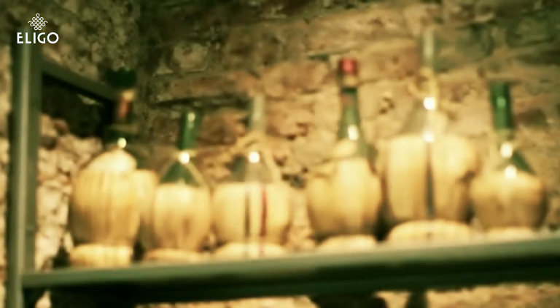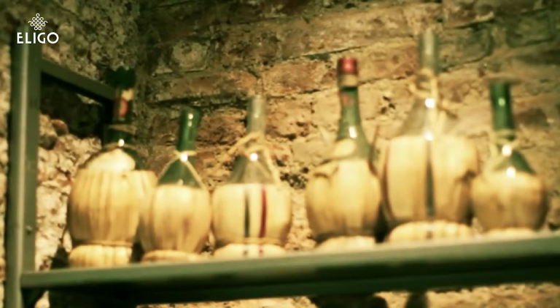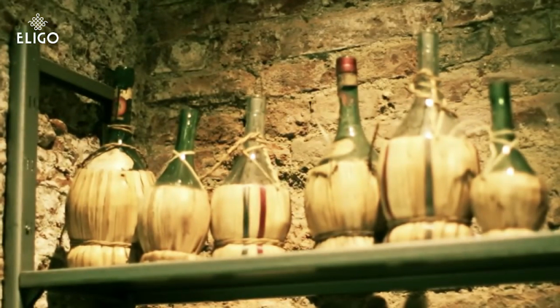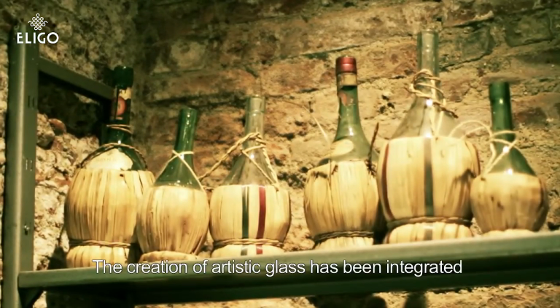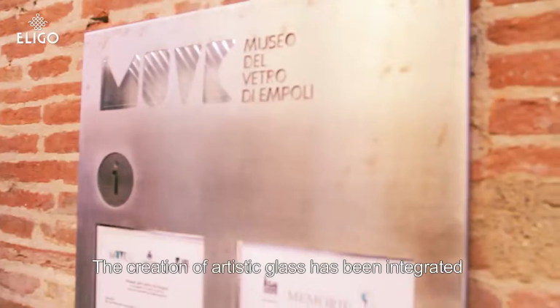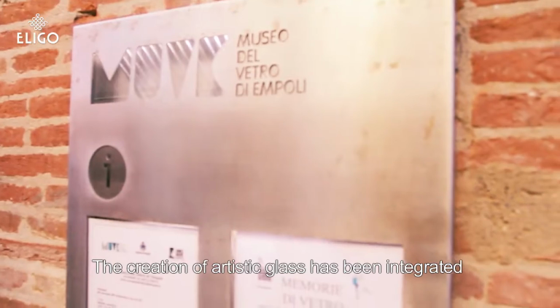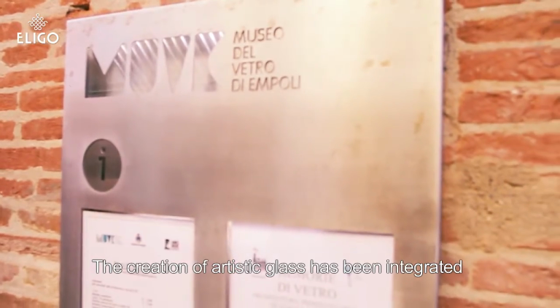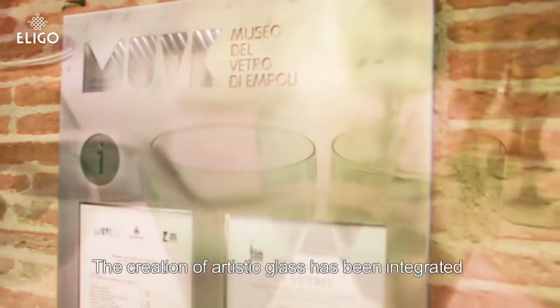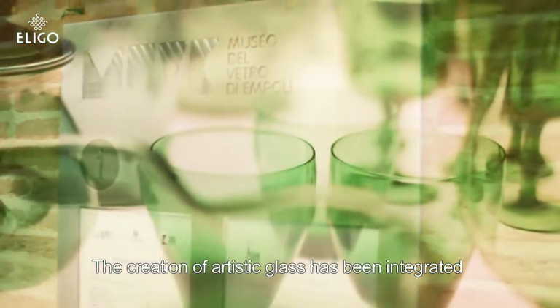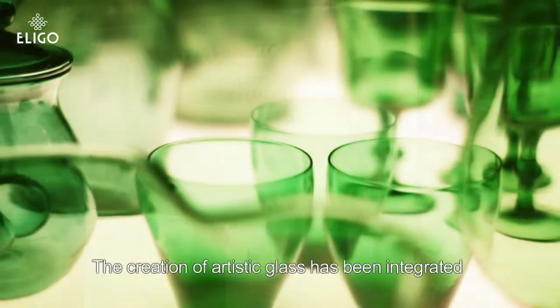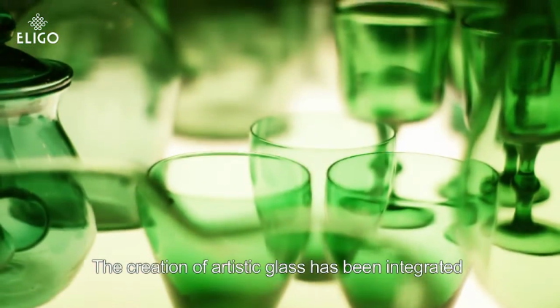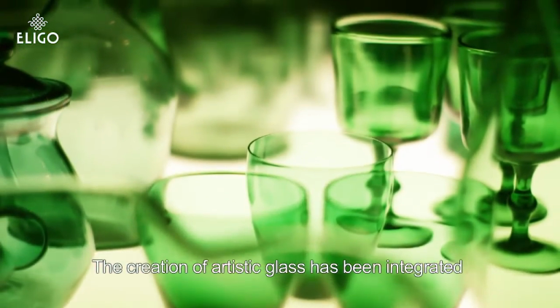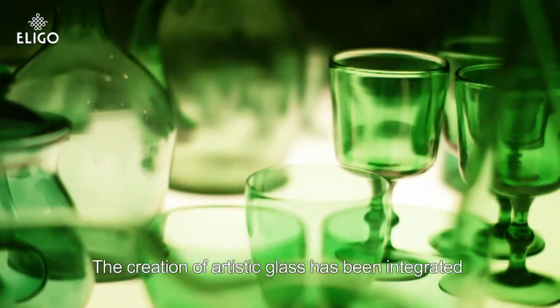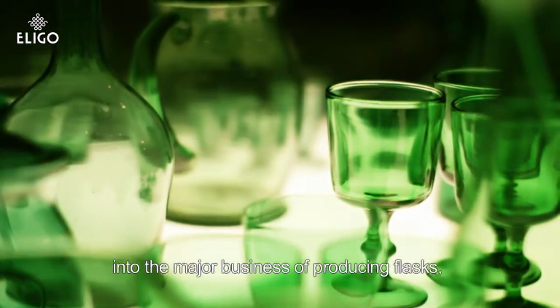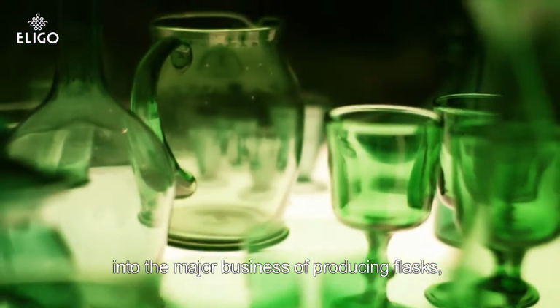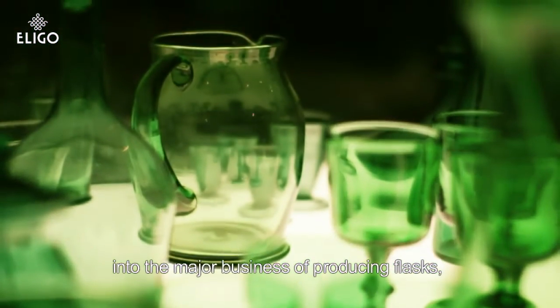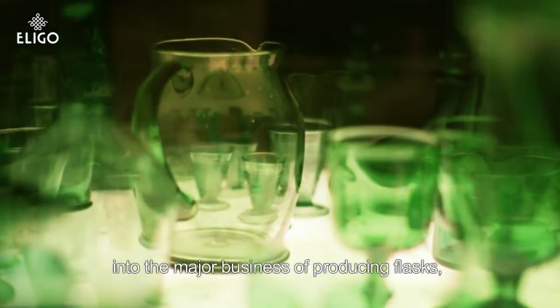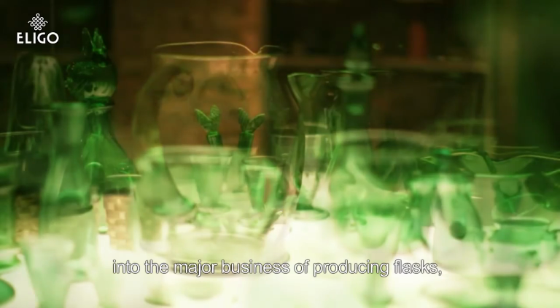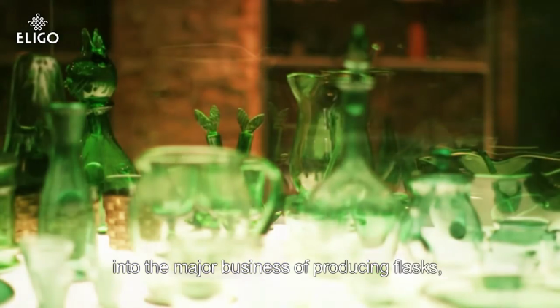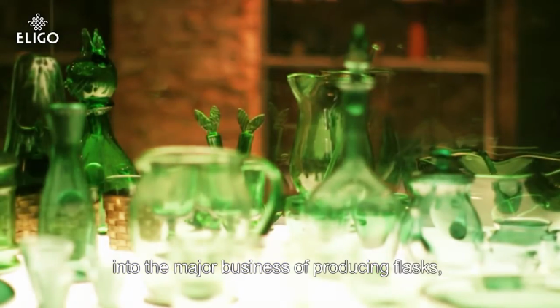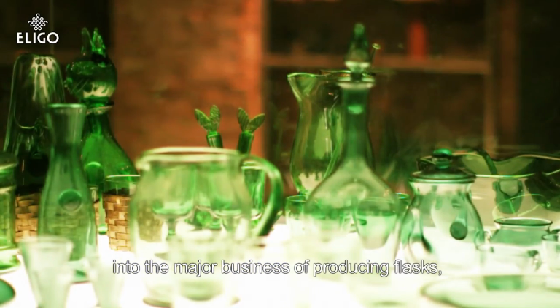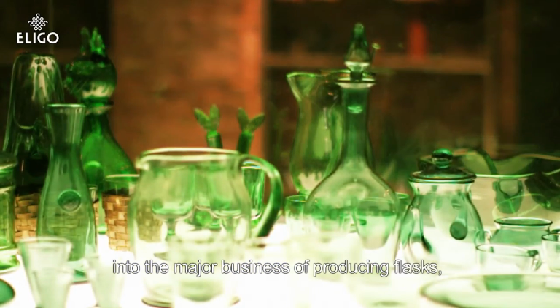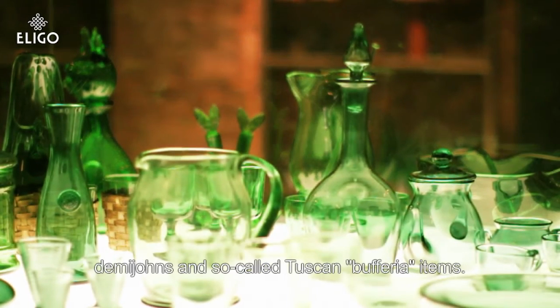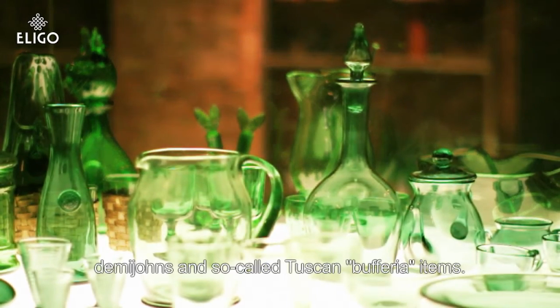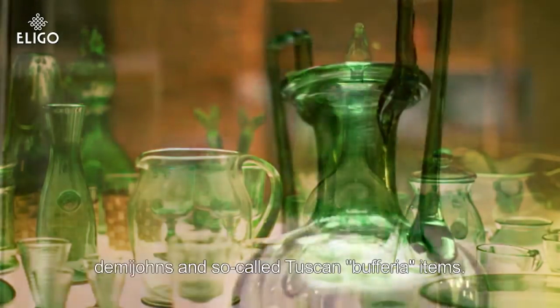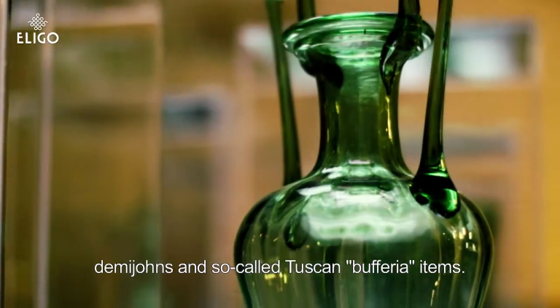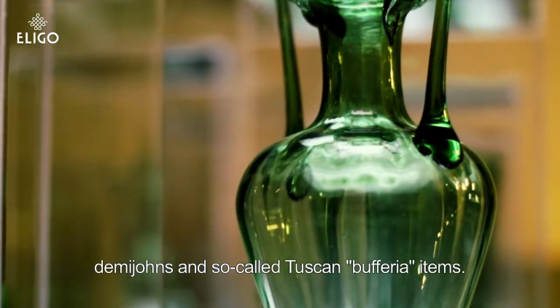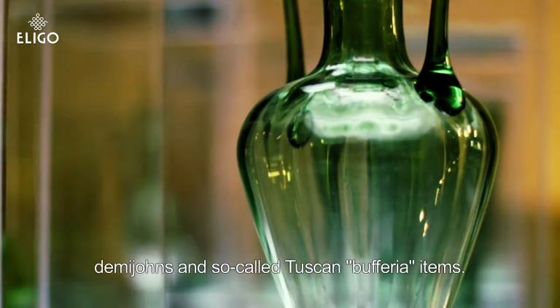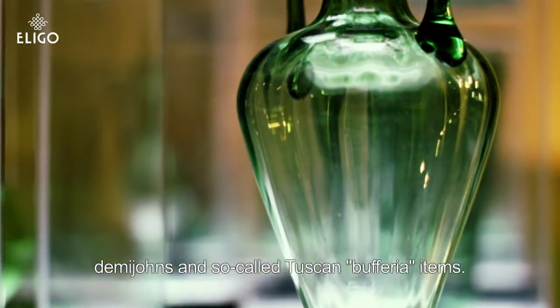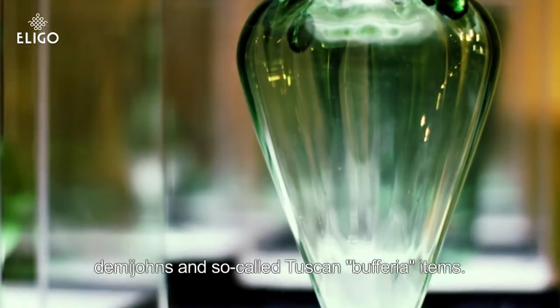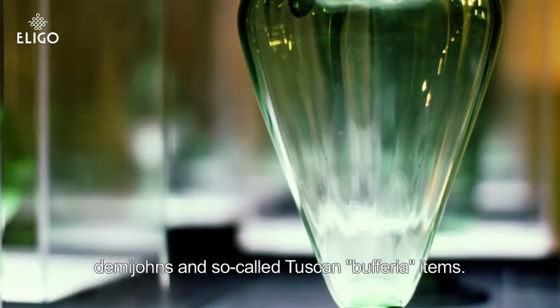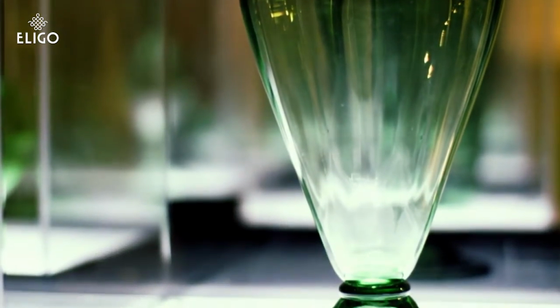In the face of the great manufacturing activity linked to the production of the damigiani and the so-called buffery in Toscana, there is also the production of the artistic glass.